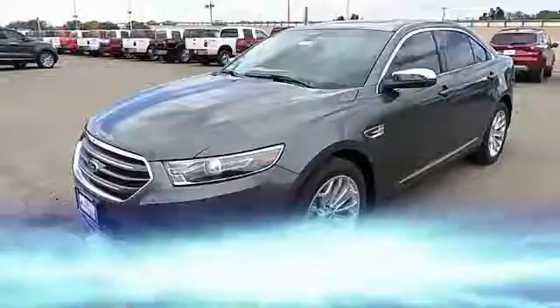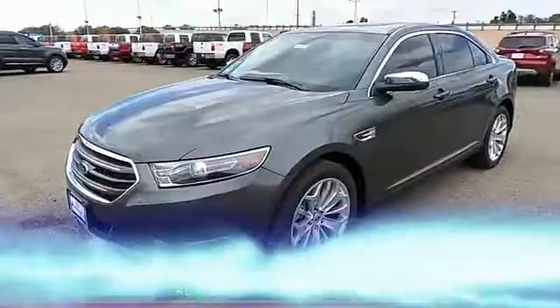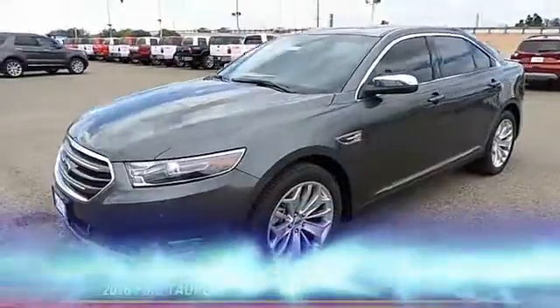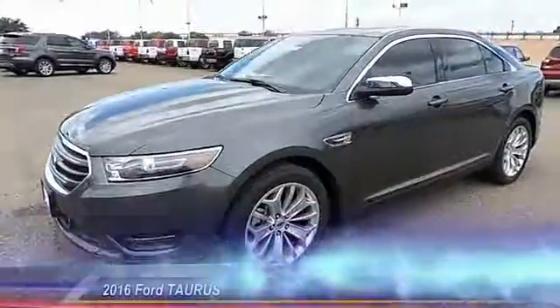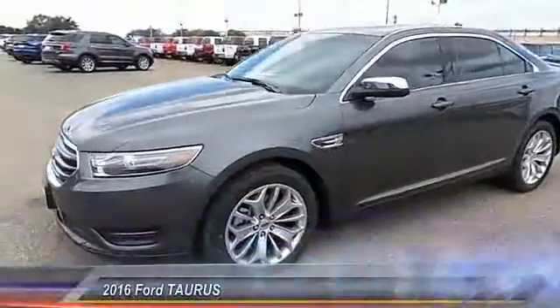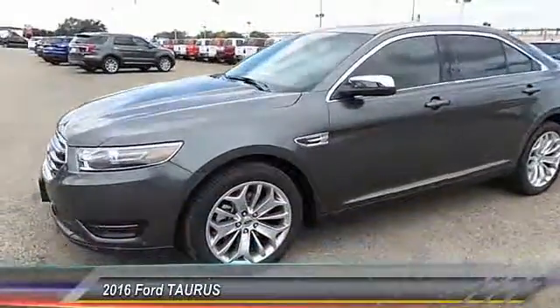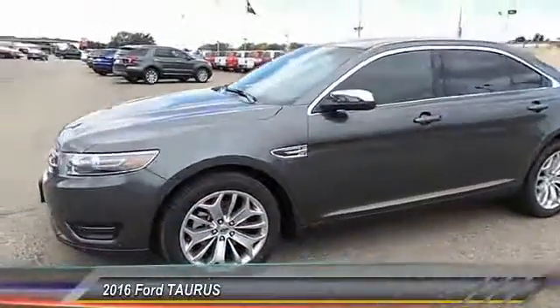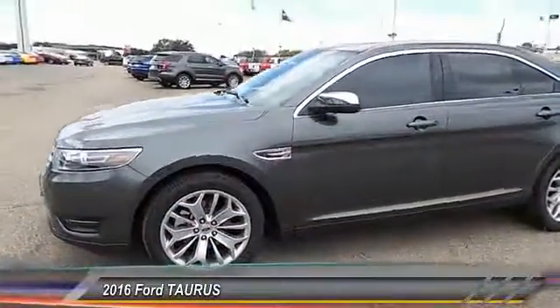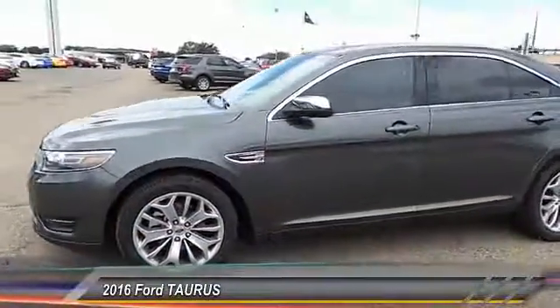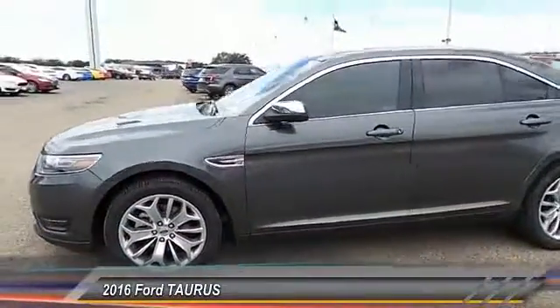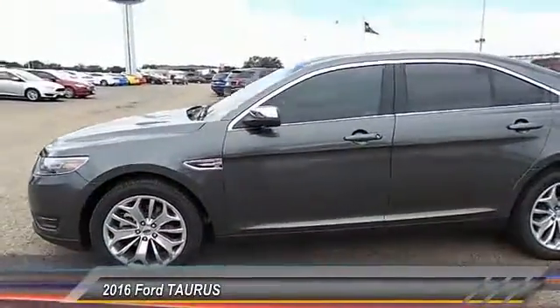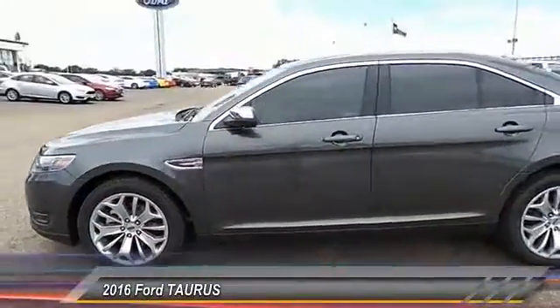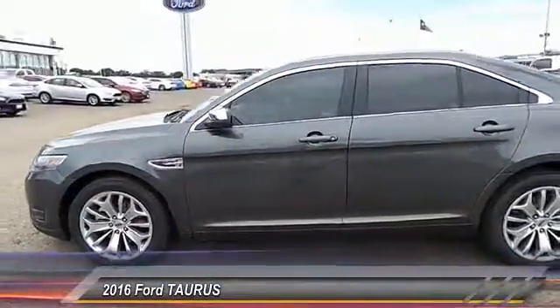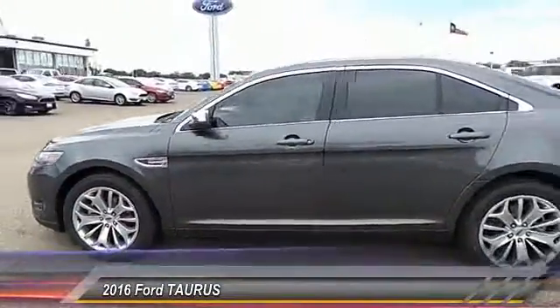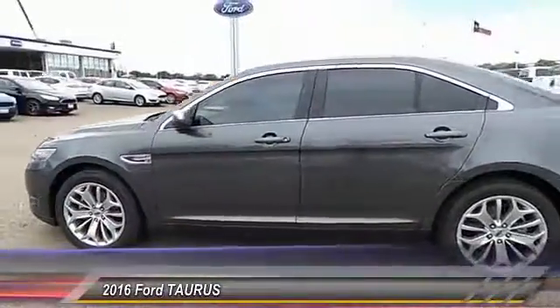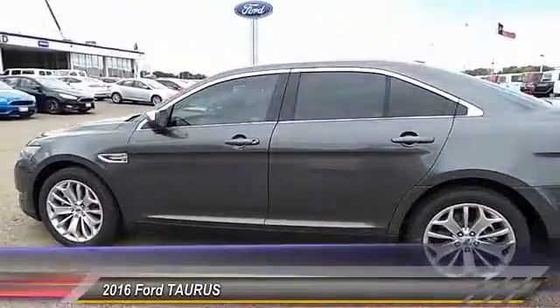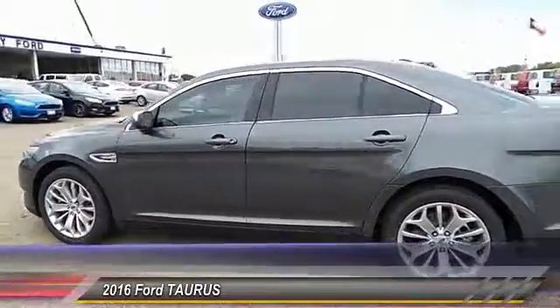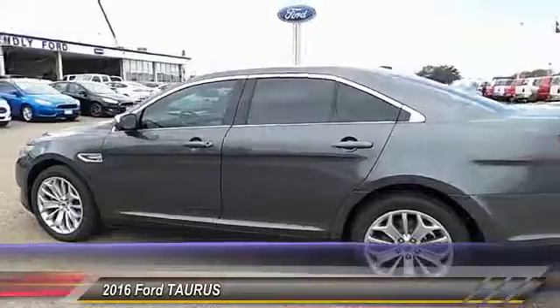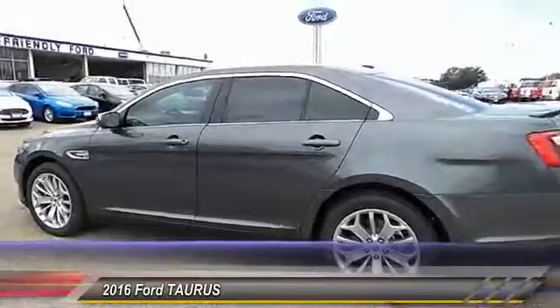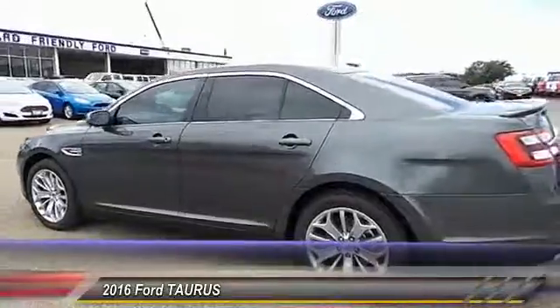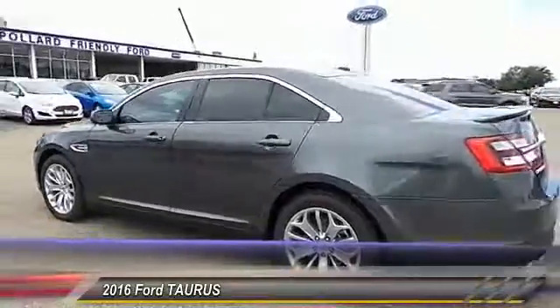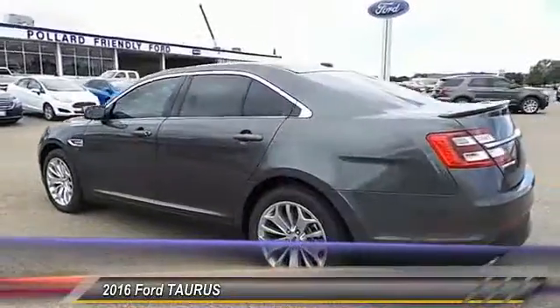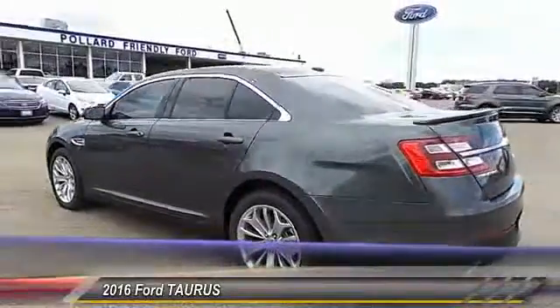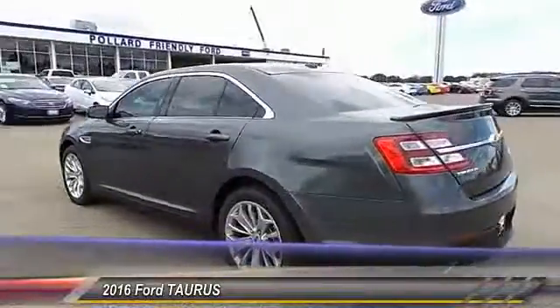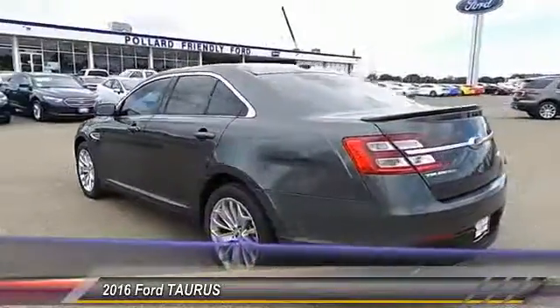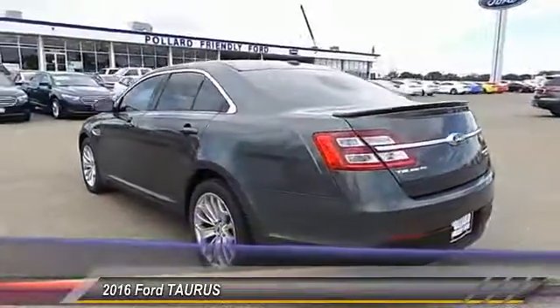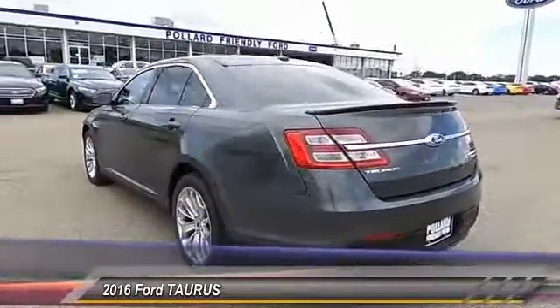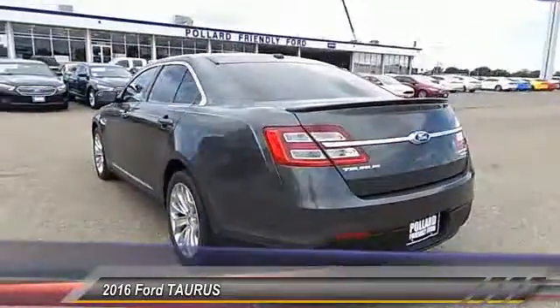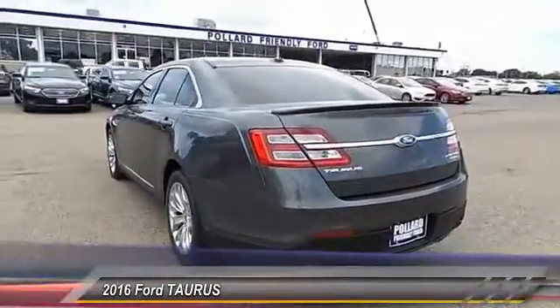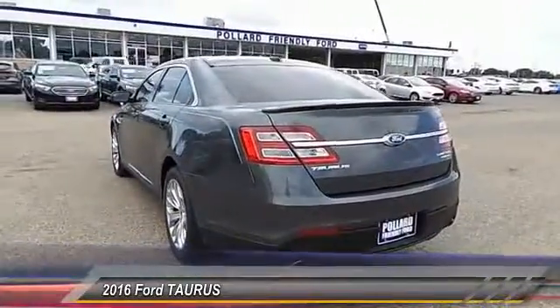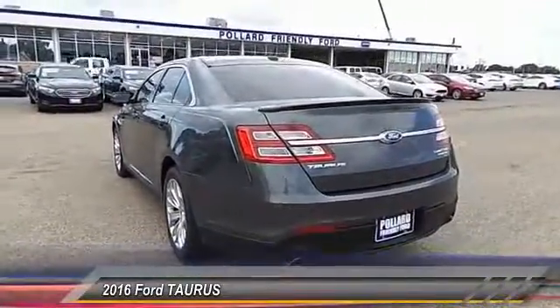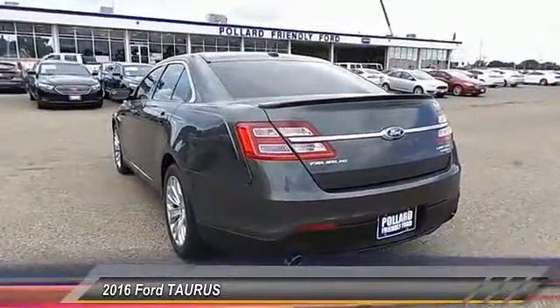2016 Taurus. This is it. Crafted by an obsessive engineering and design team, the Taurus was created to compete with some of the world's best.